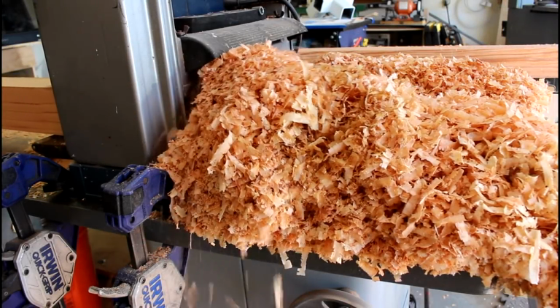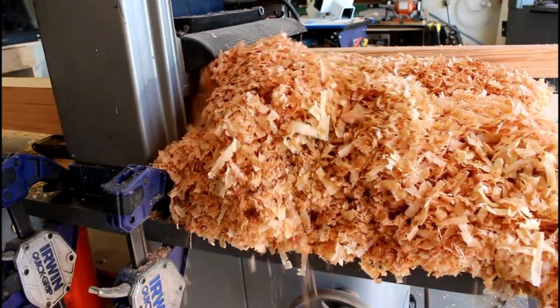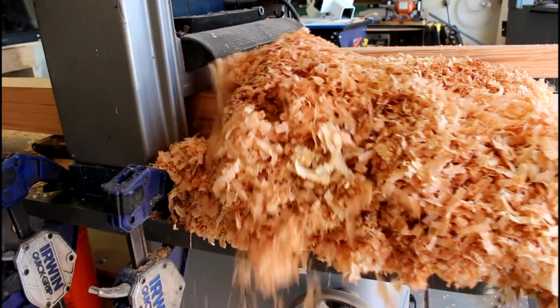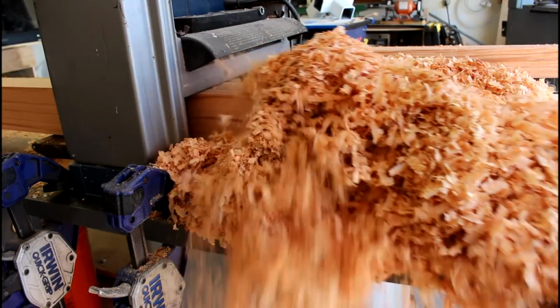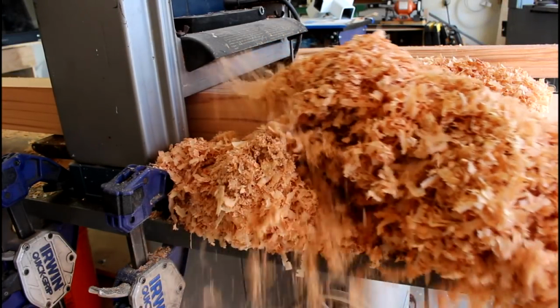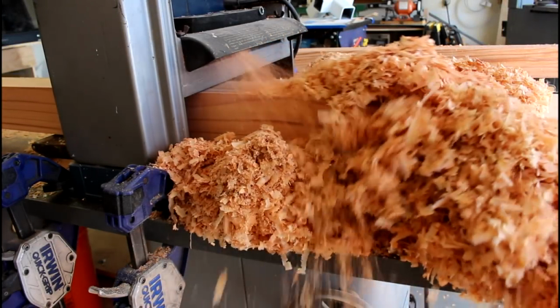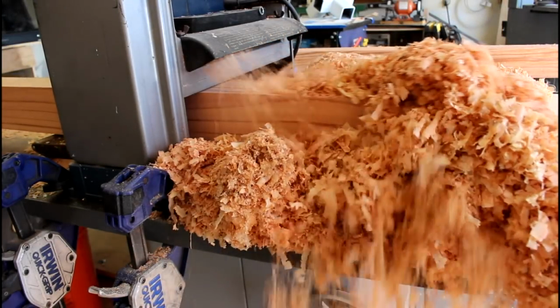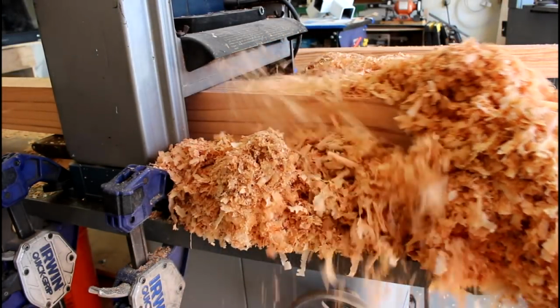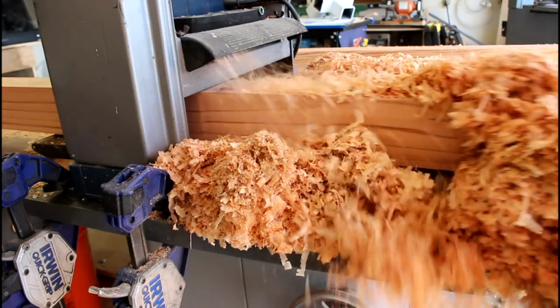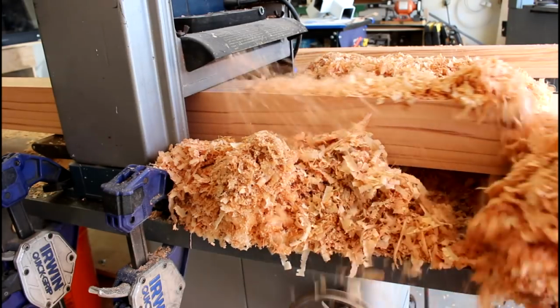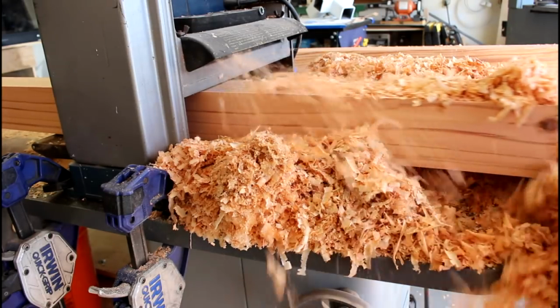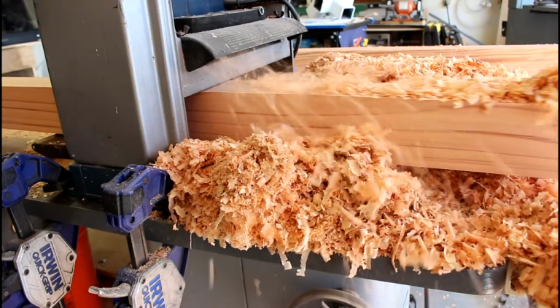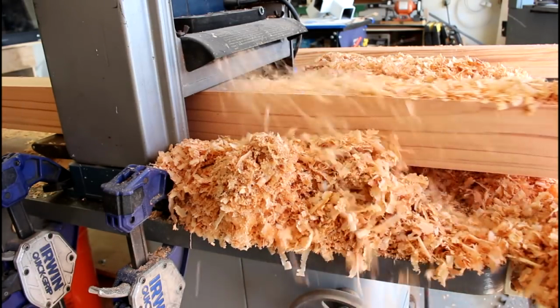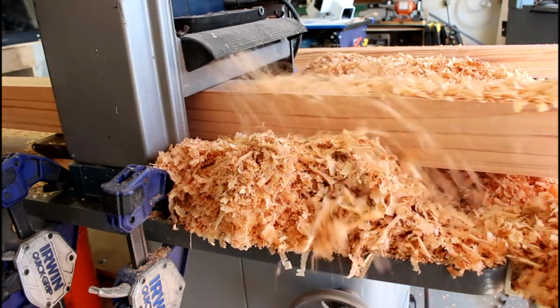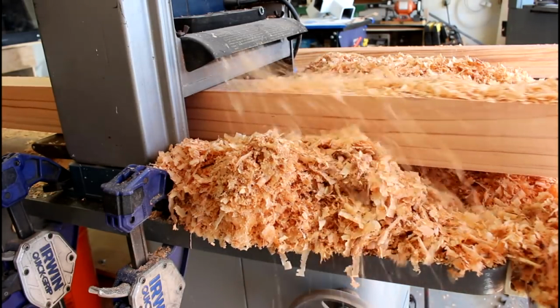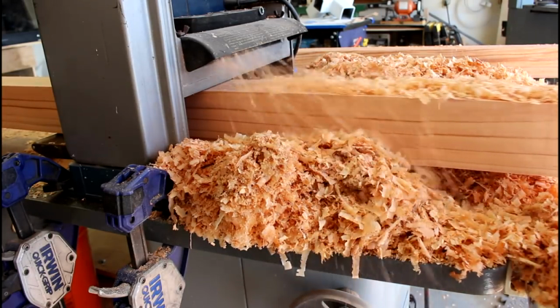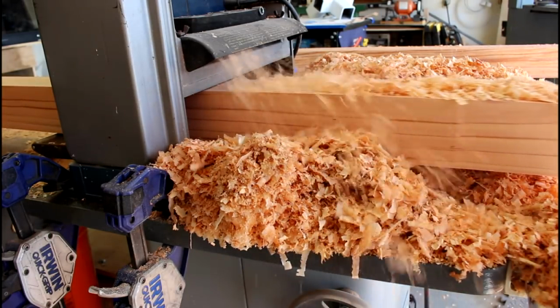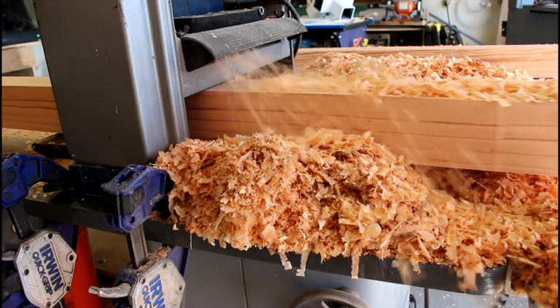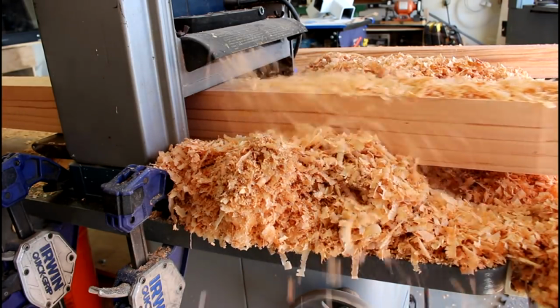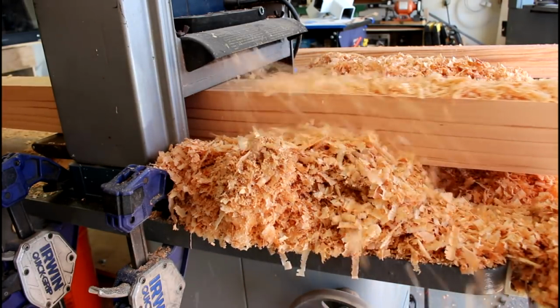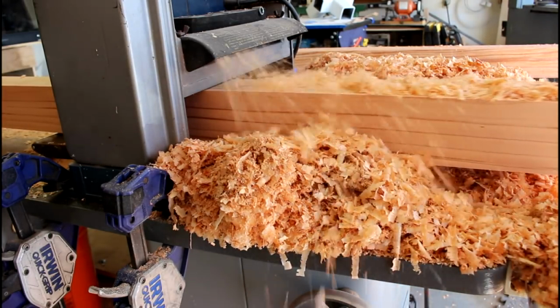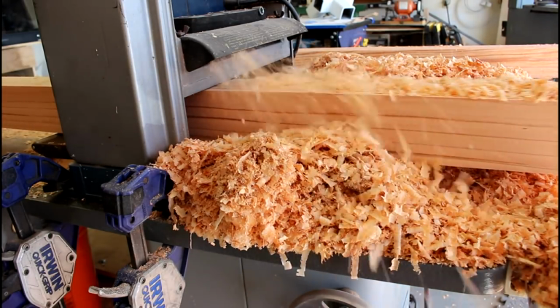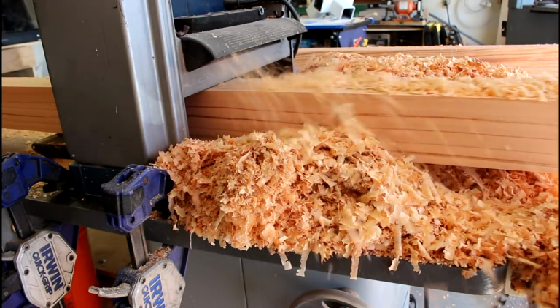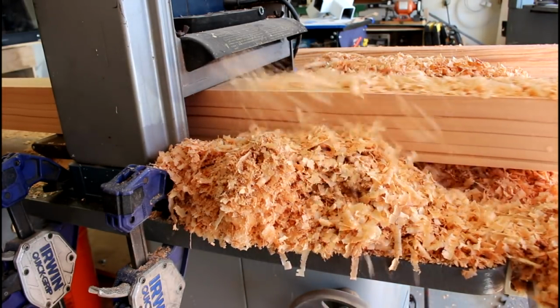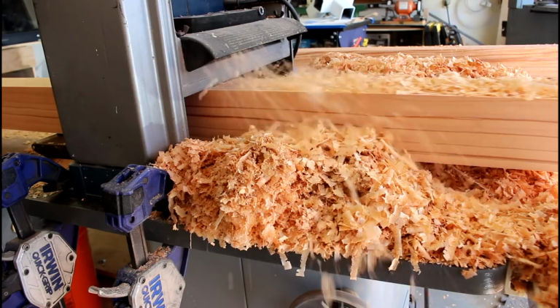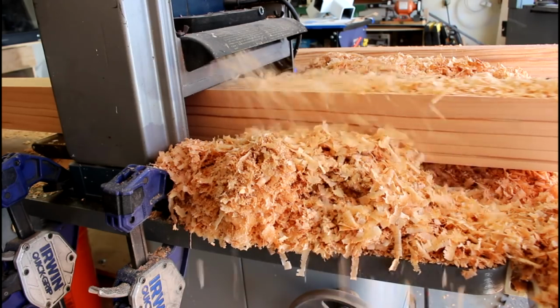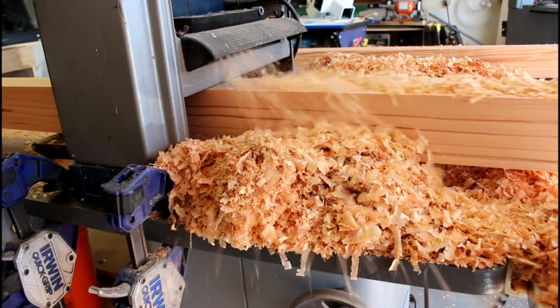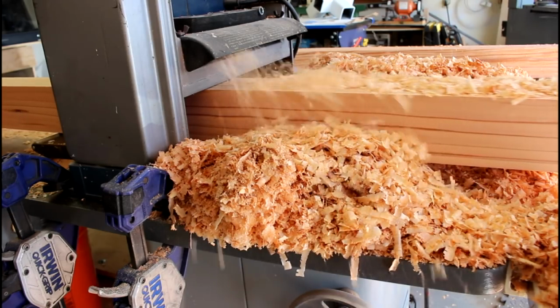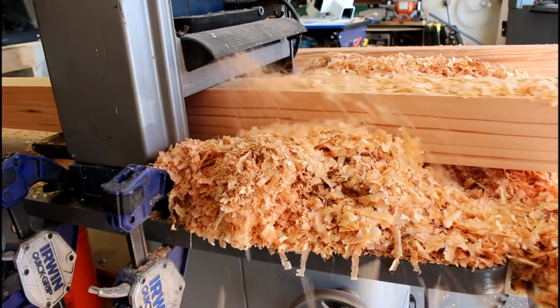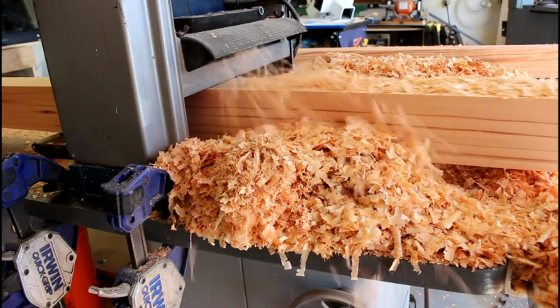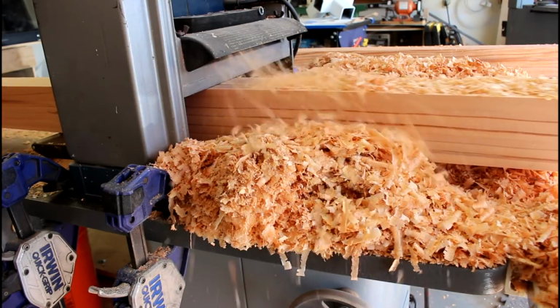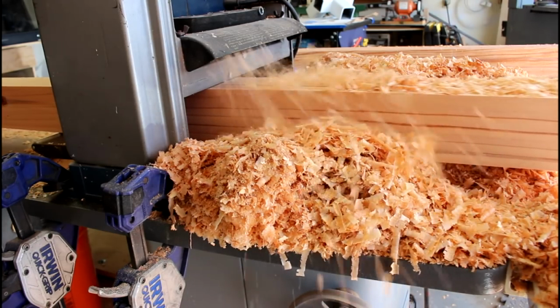Apparently not all four by four posts are created equally and mine were a little thick. Have you ever run an eight foot post through a thickness planer? I have.